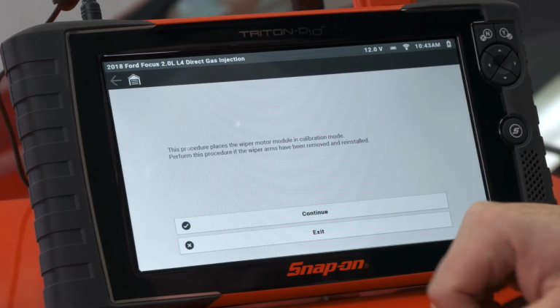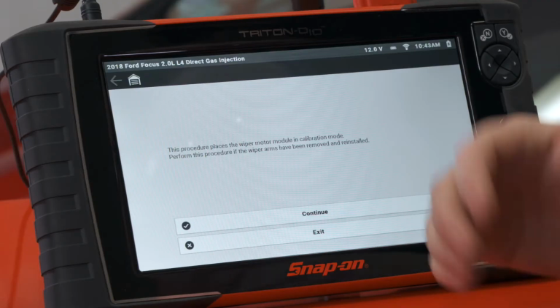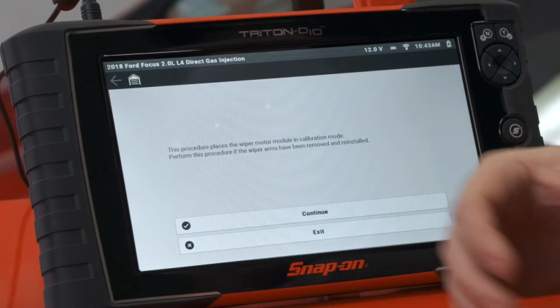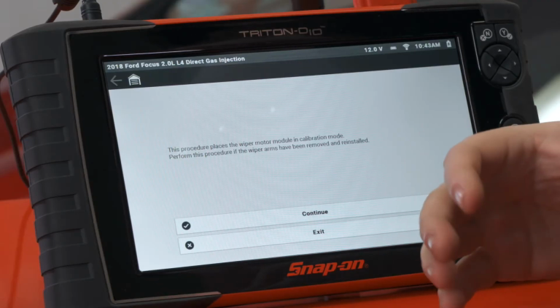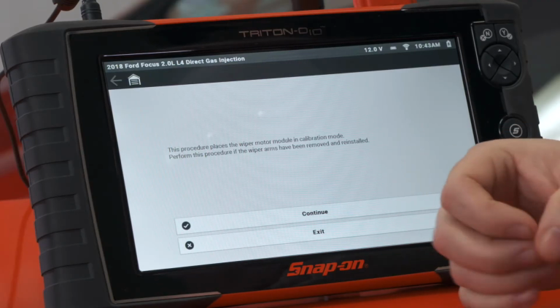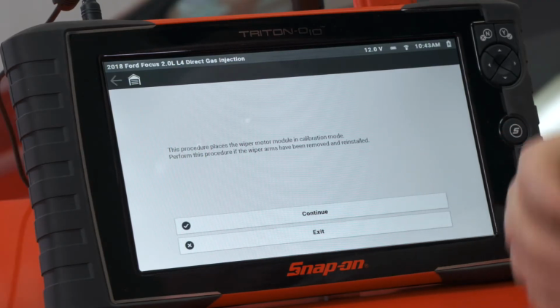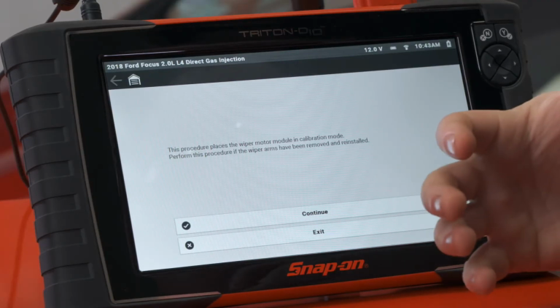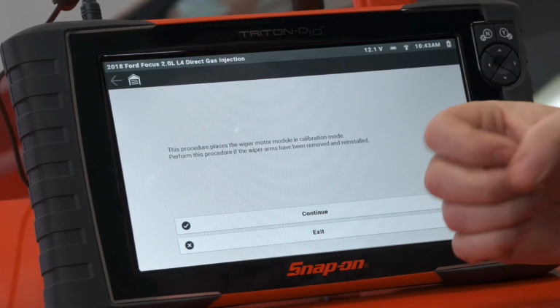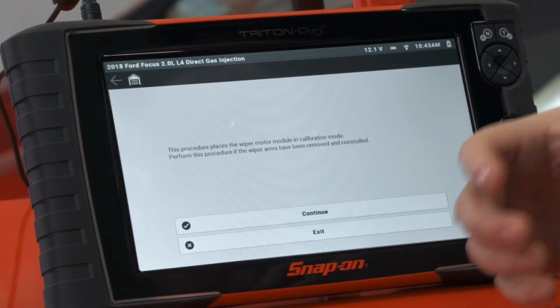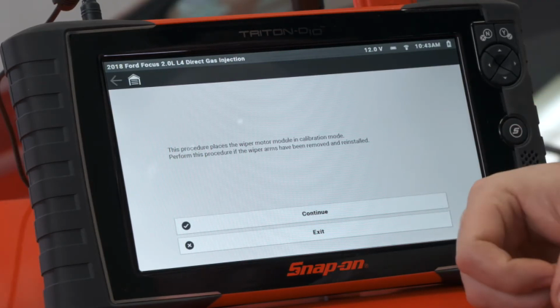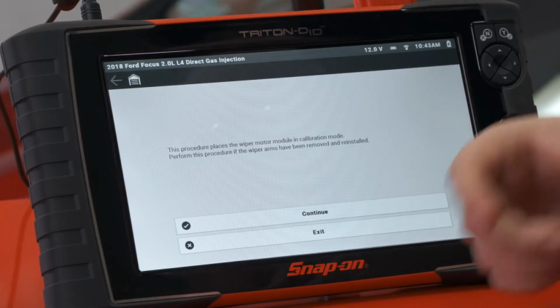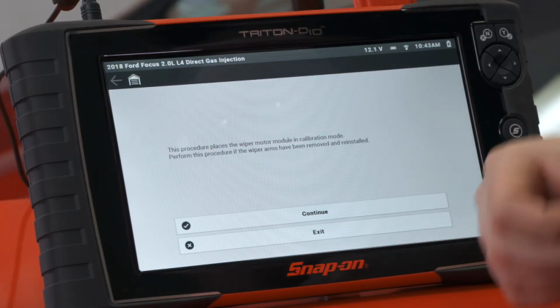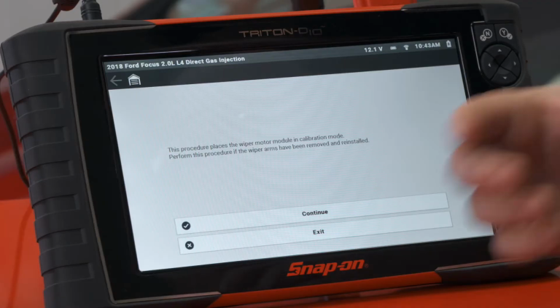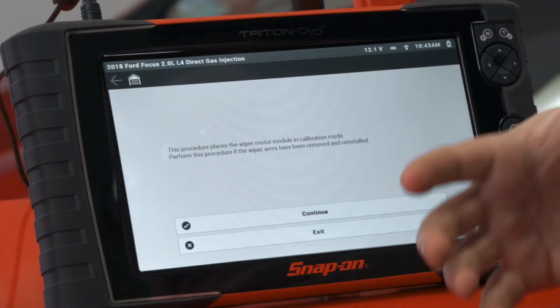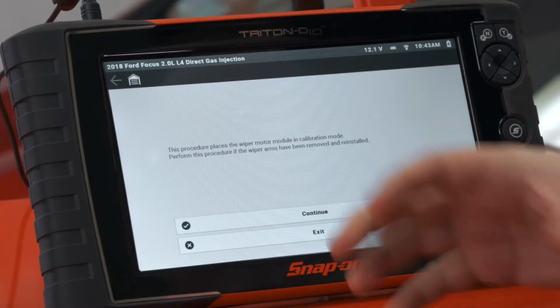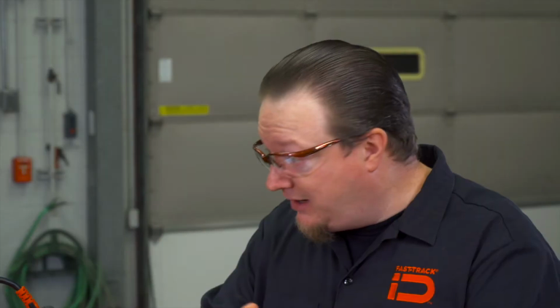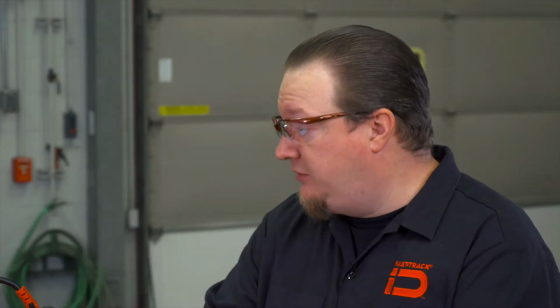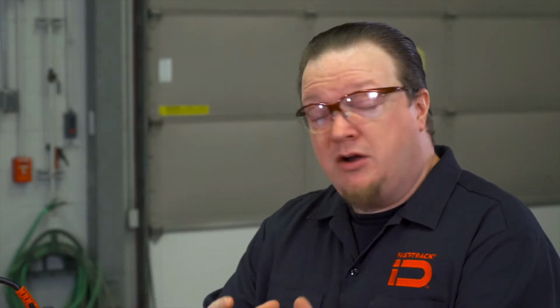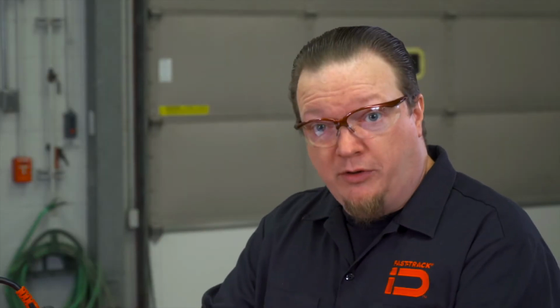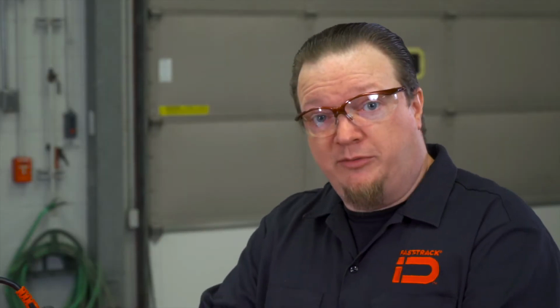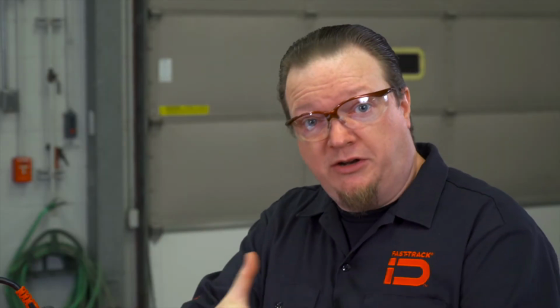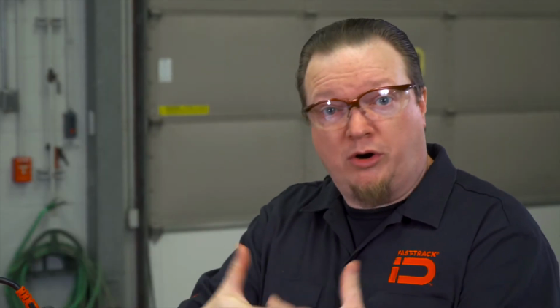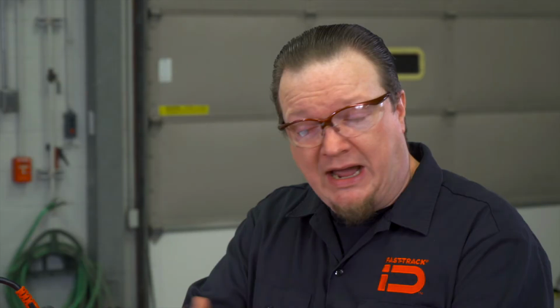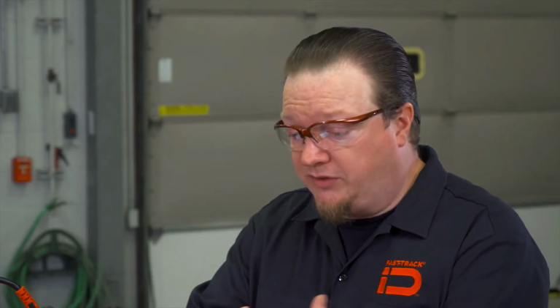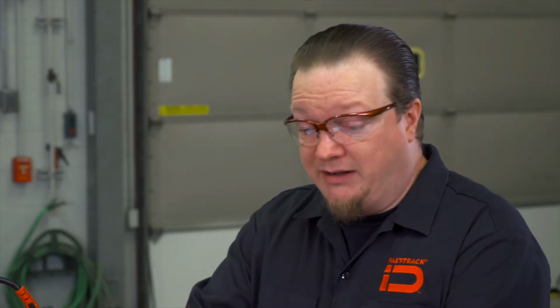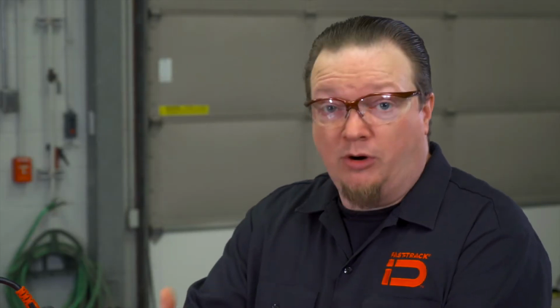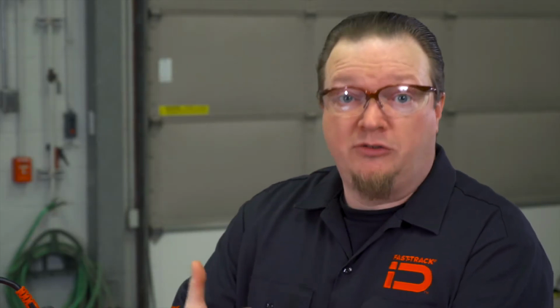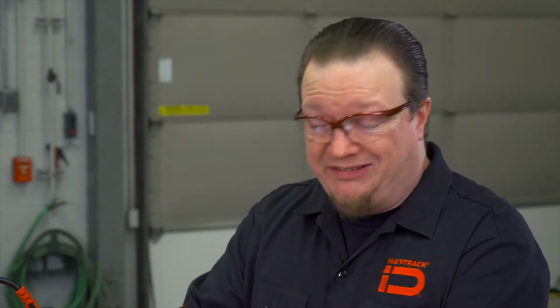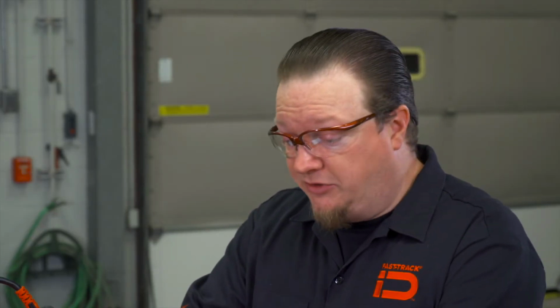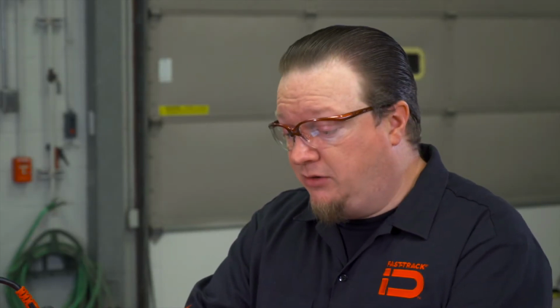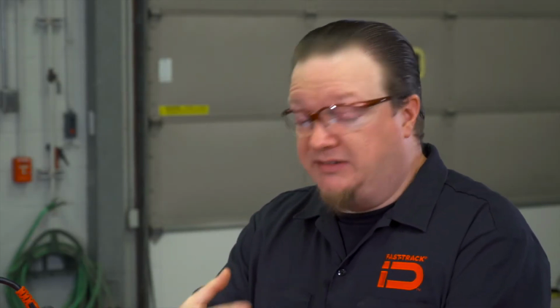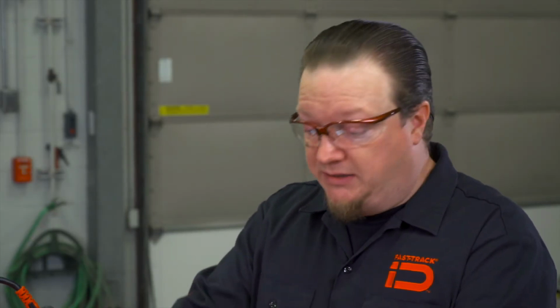It says this procedure places the wiper motor module in calibration mode. Perform this procedure if the wiper arms have been removed and reinstalled. So anytime you need to remove those arms — maybe you need to do work under the cowl or something of that nature, or just replacing the arms in general — this needs to be done.